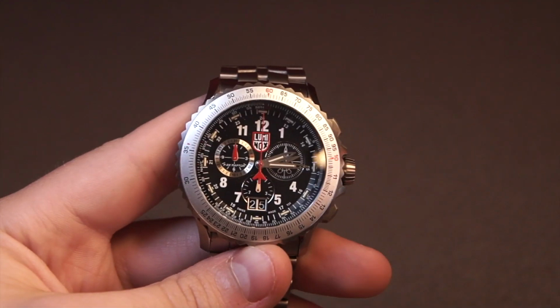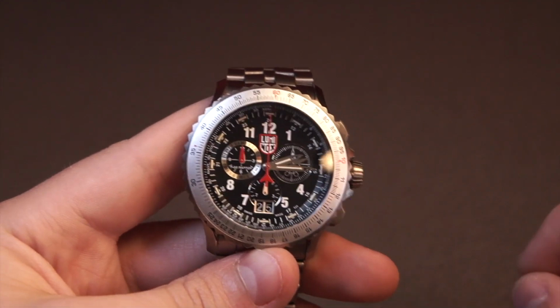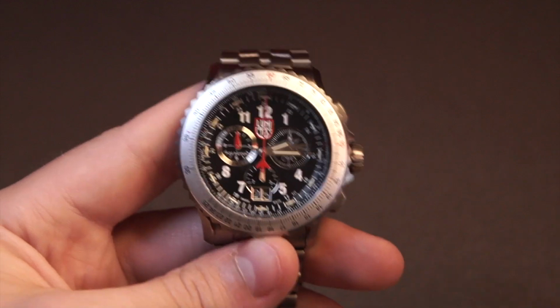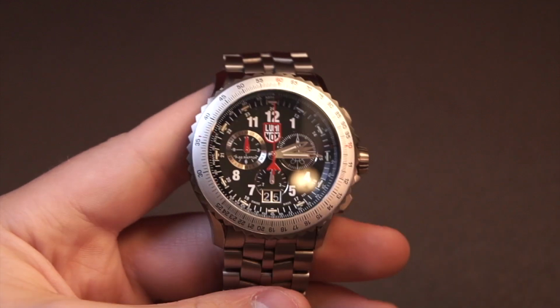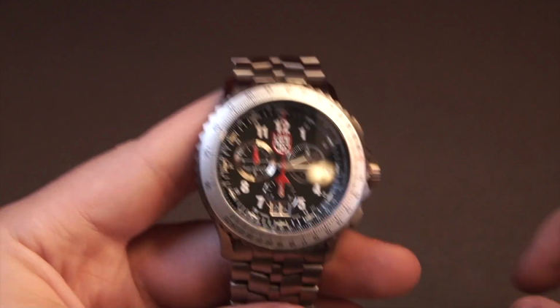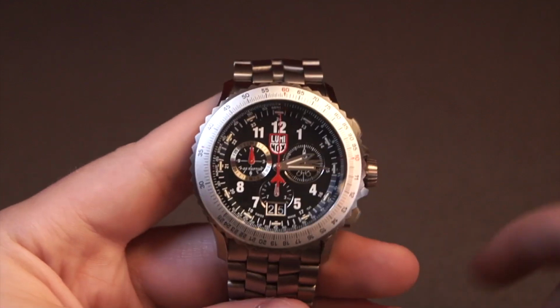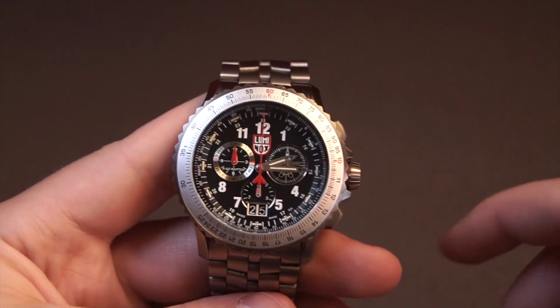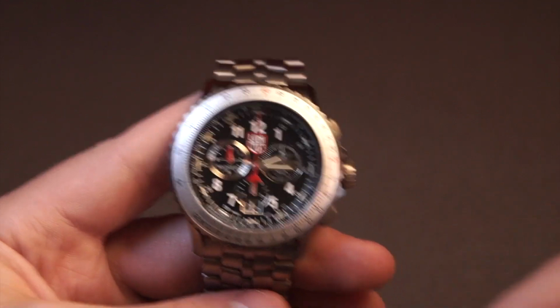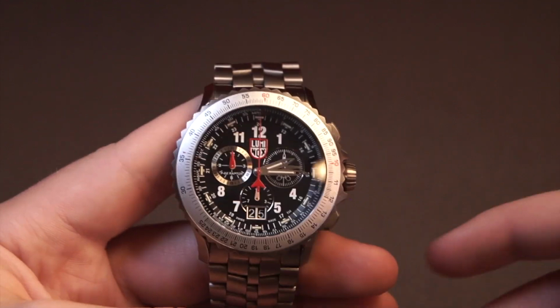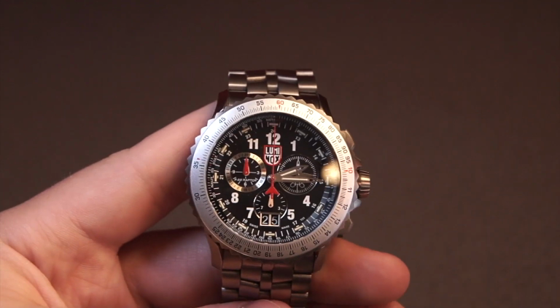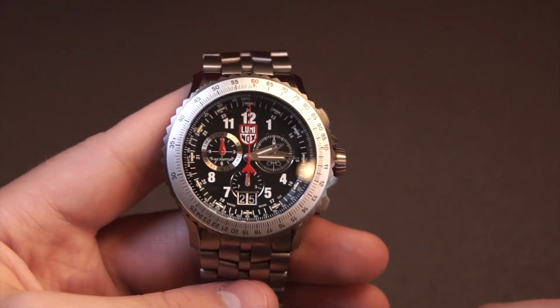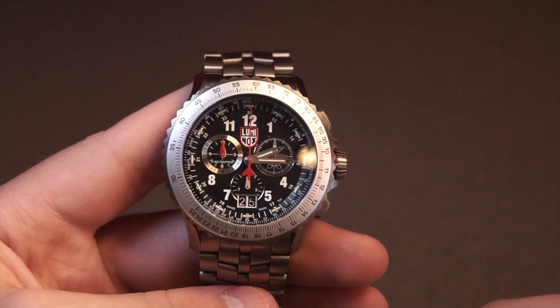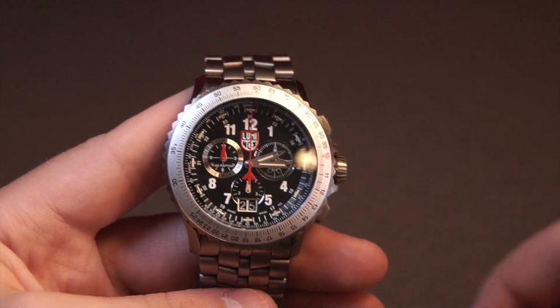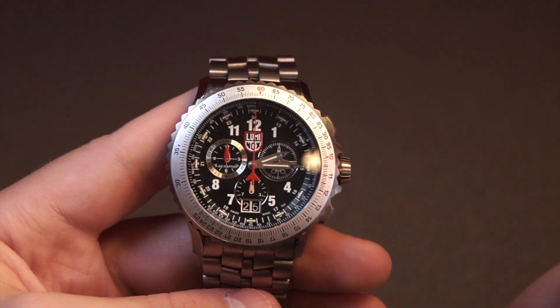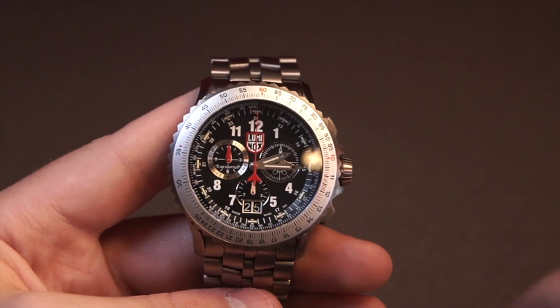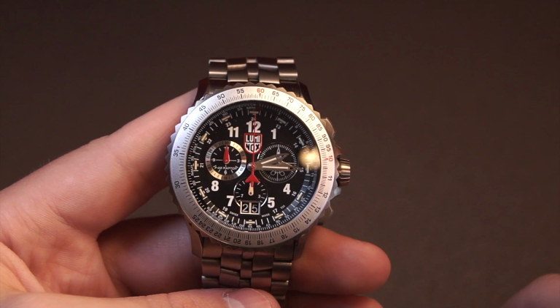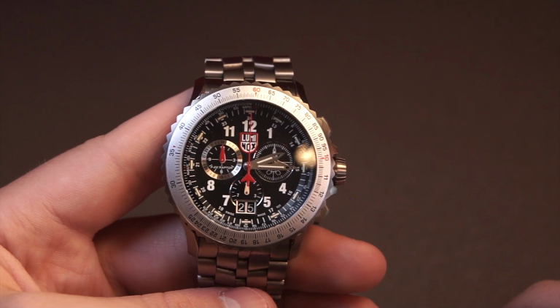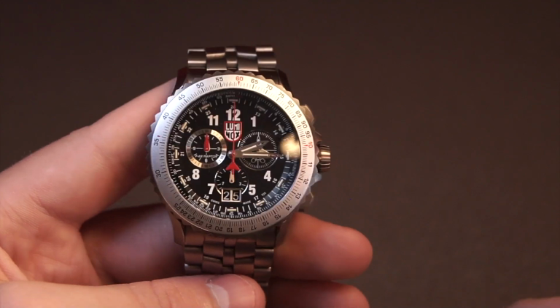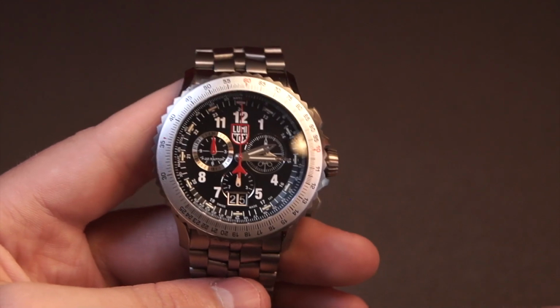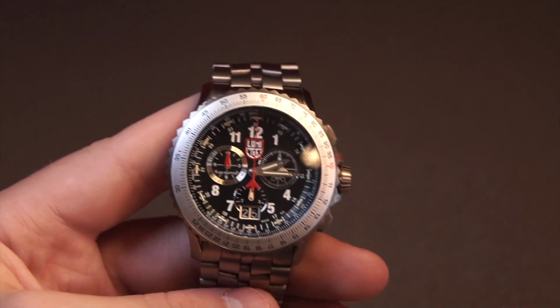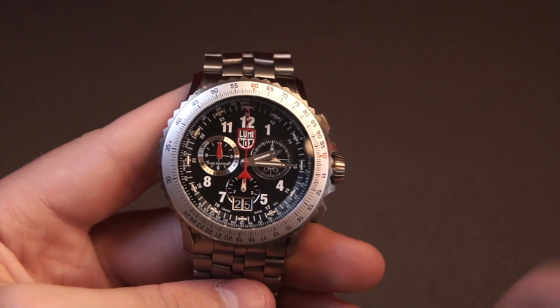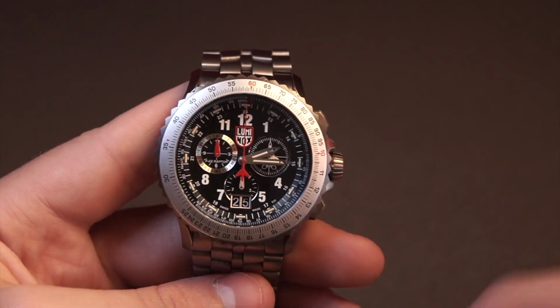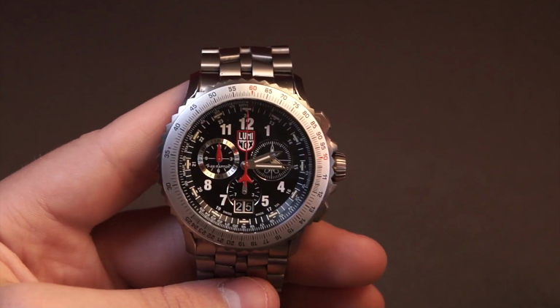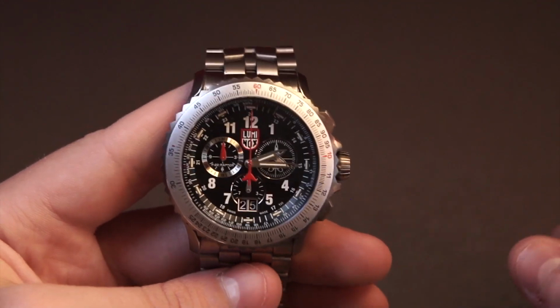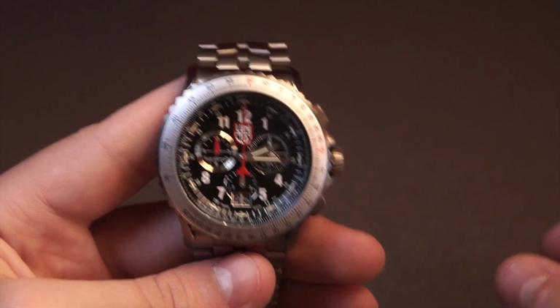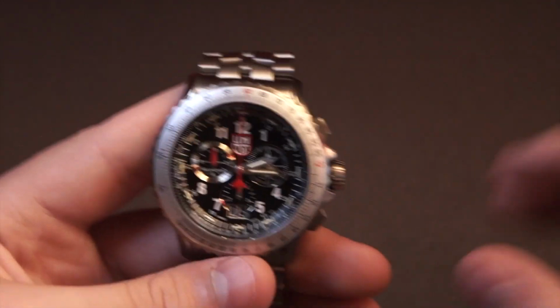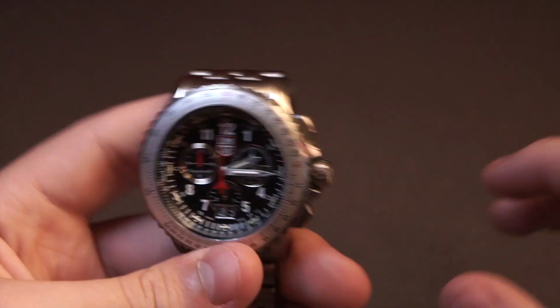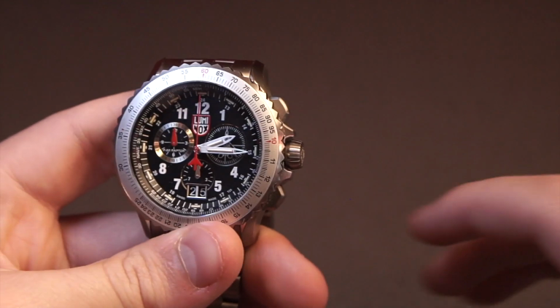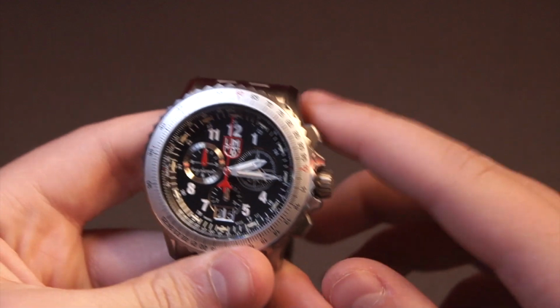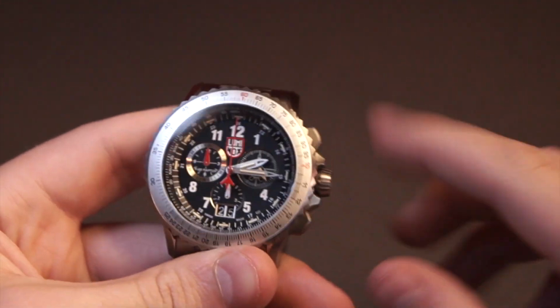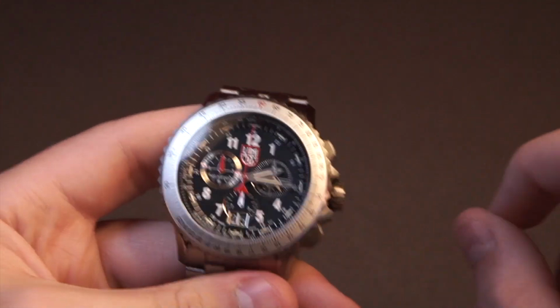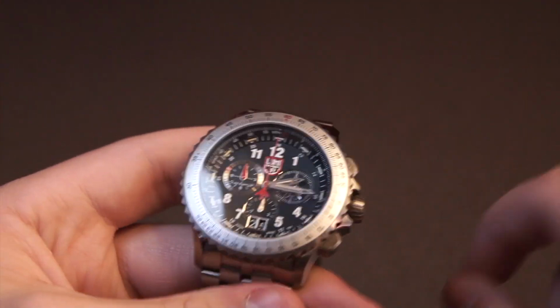I should mention the movement is a Ronda movement, and those are very good quartz movements — the equivalent of ETA in the quartz movement market. They're Swiss and very high-quality, so it's got that going for it as well.